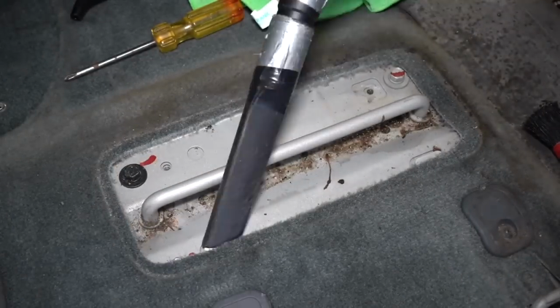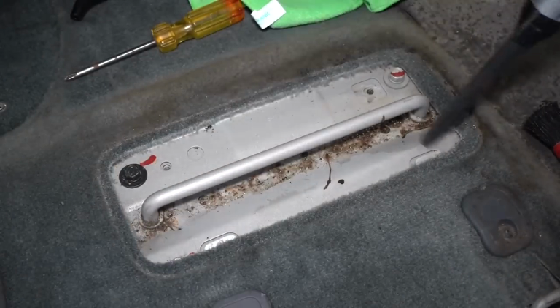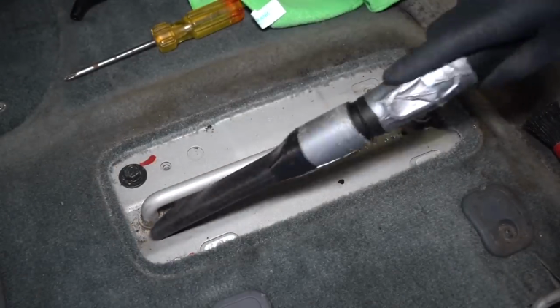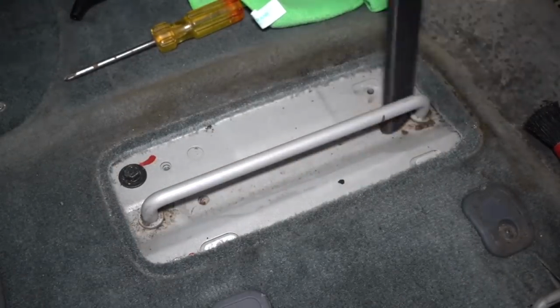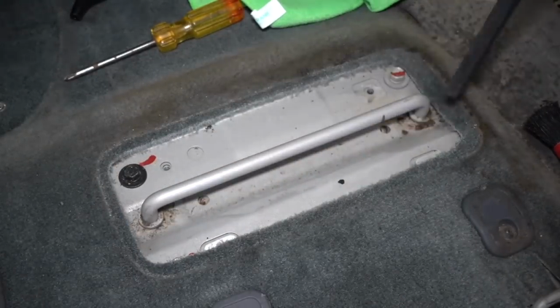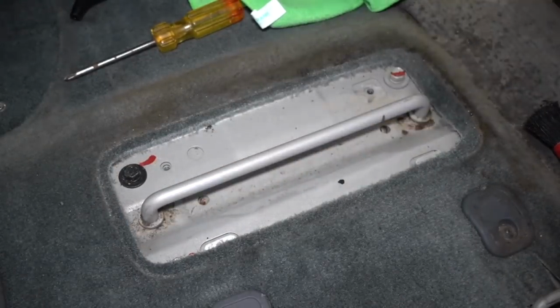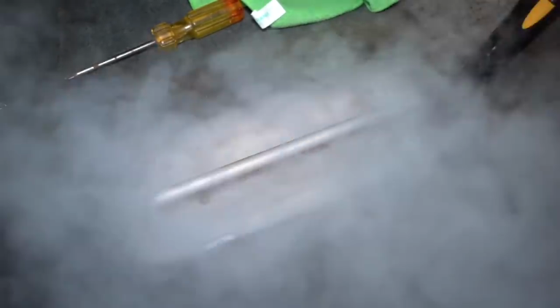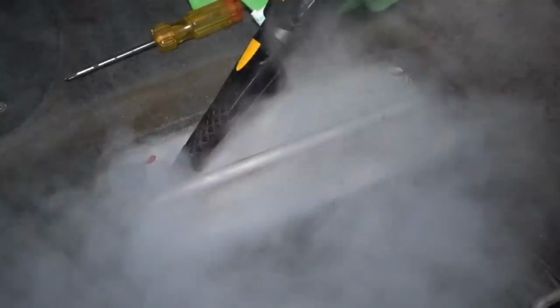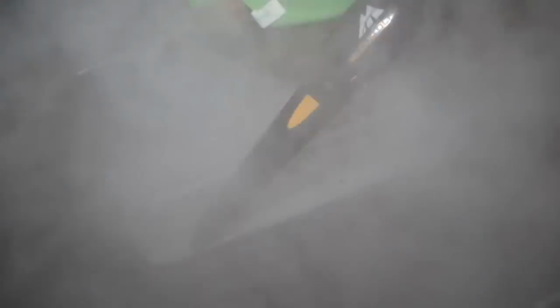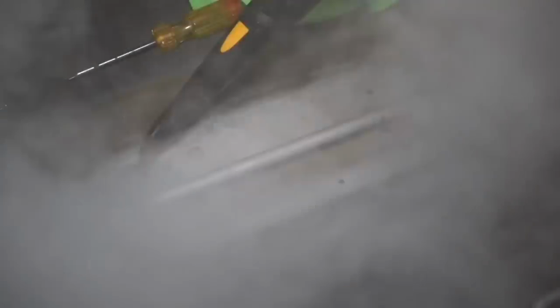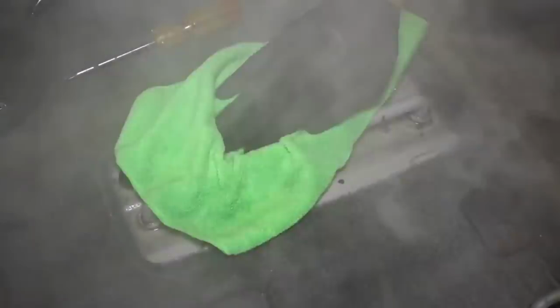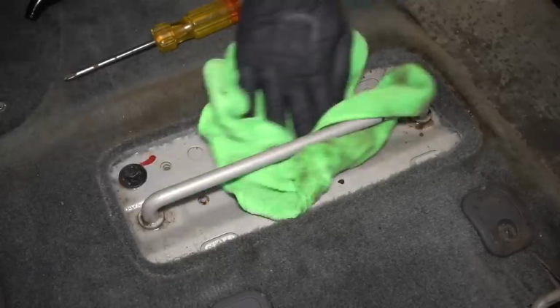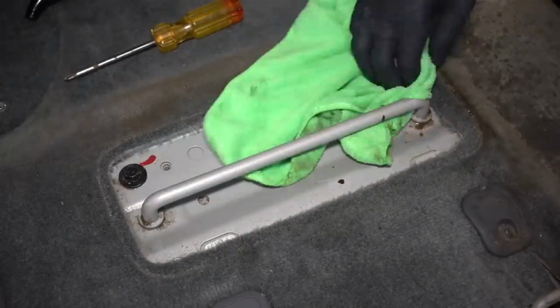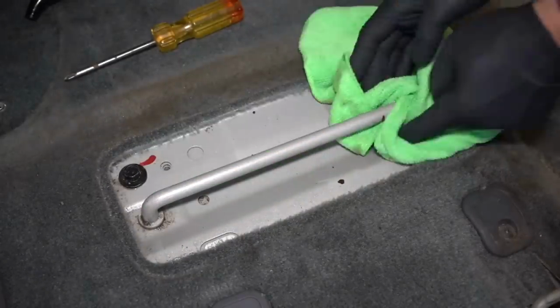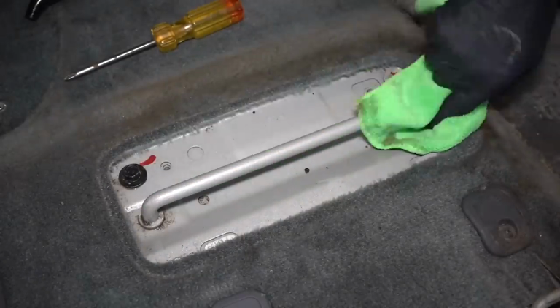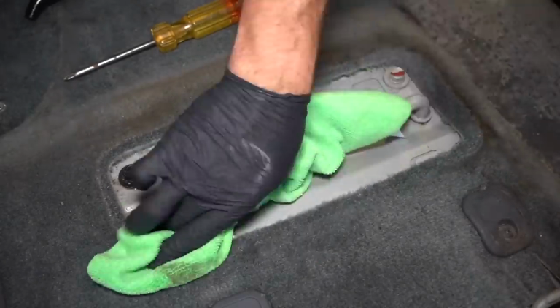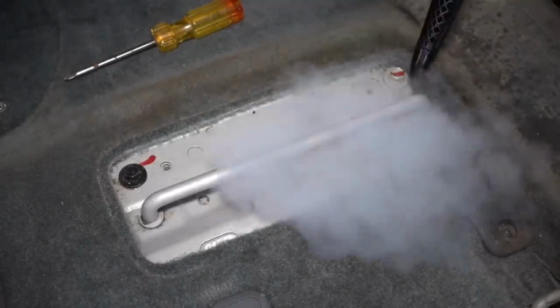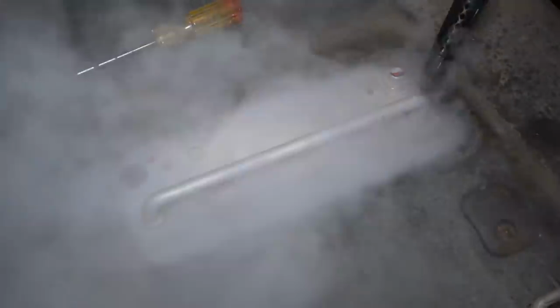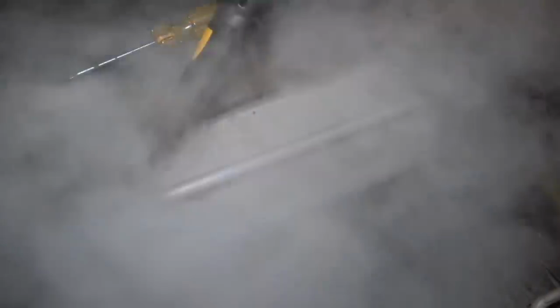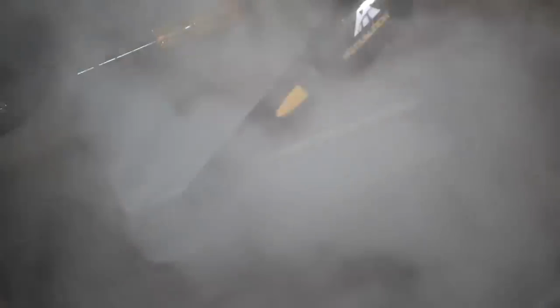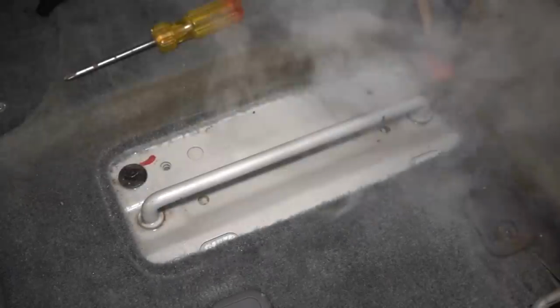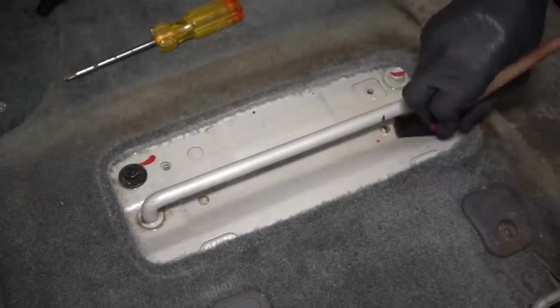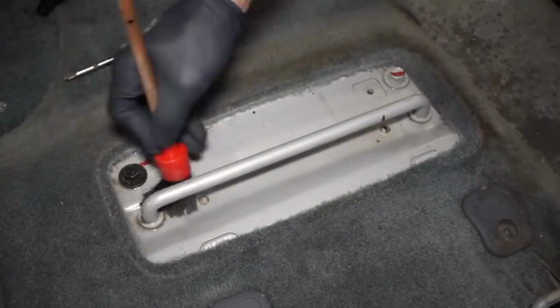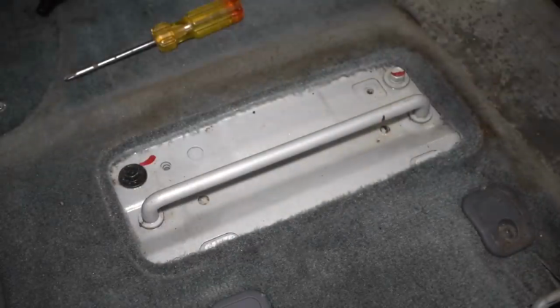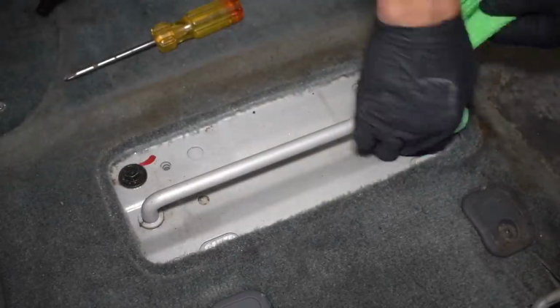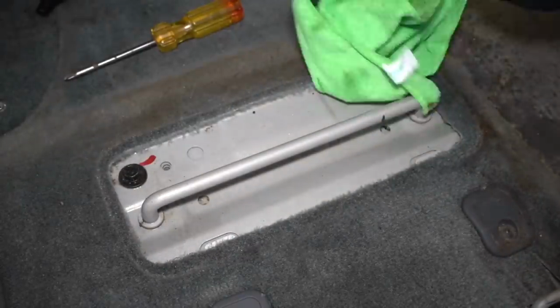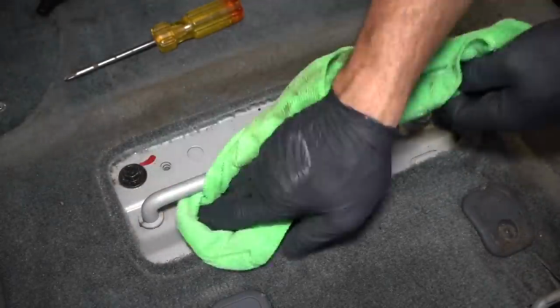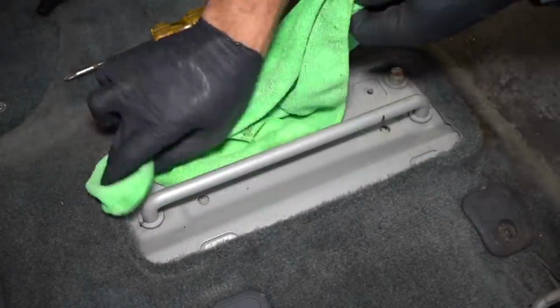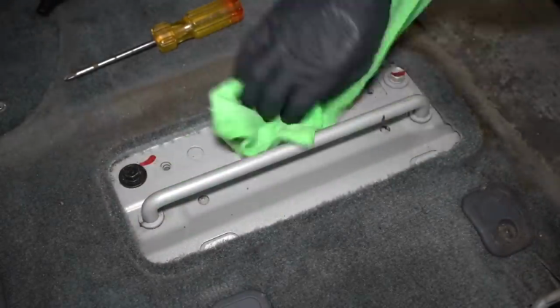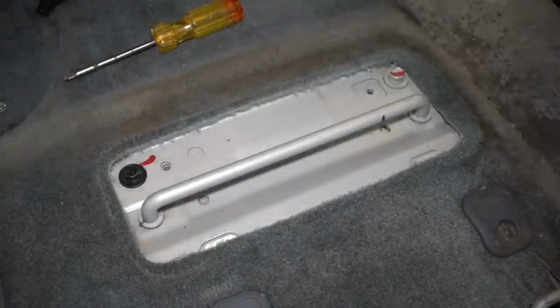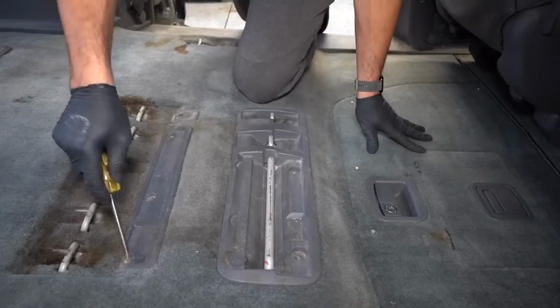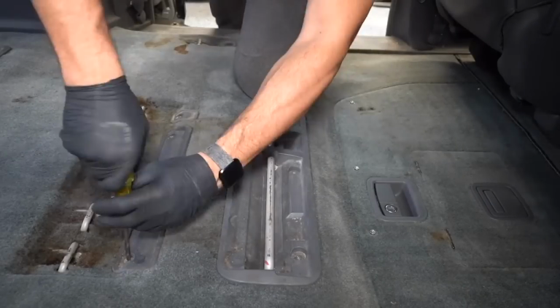Since these are just secured by a couple of screws, I figured I may as well take the covers off to make things a bit easier on myself, and I'm definitely glad that I did because there was a fair bit of crud hiding underneath that I would have otherwise missed.